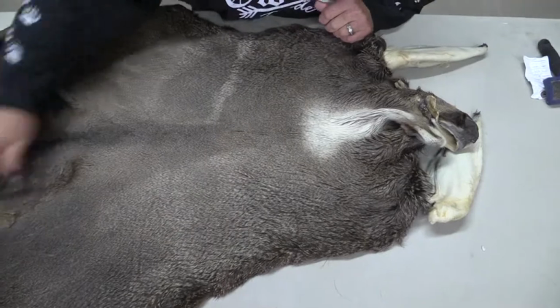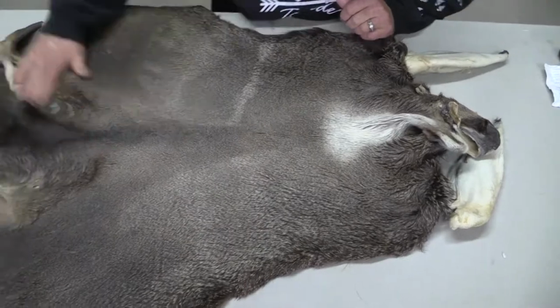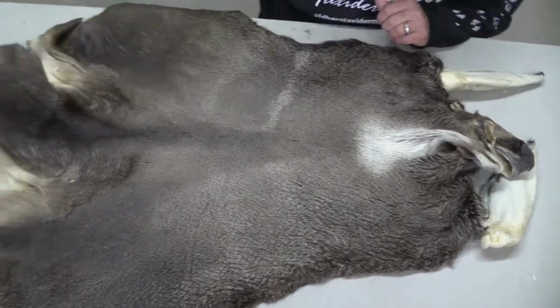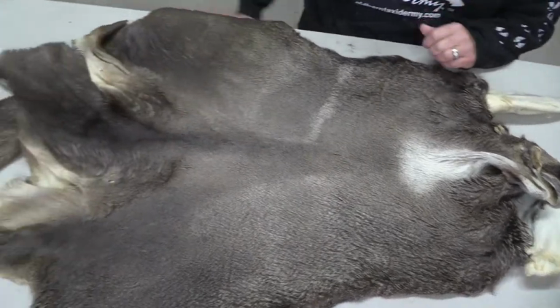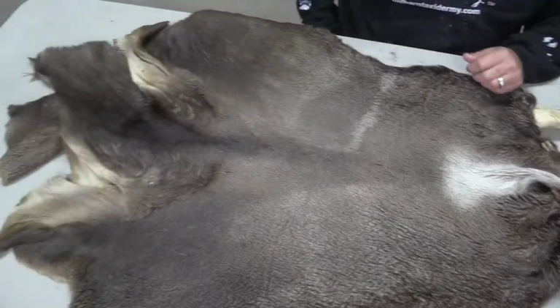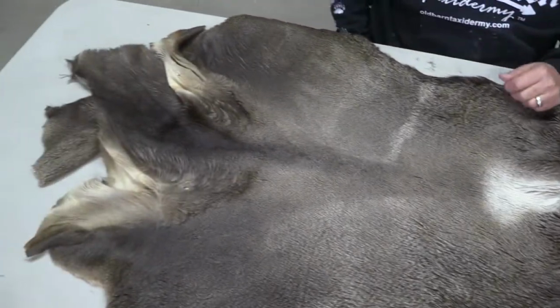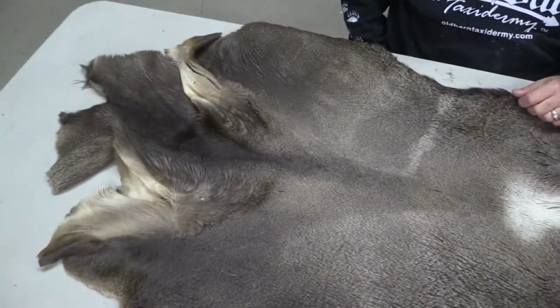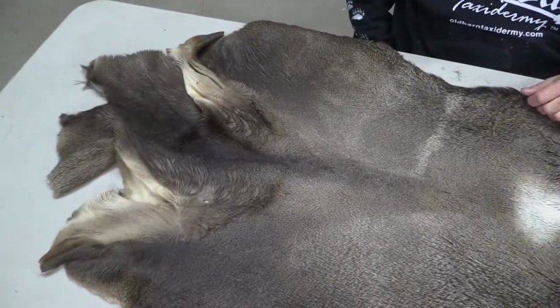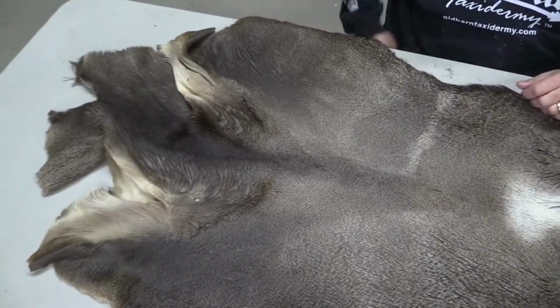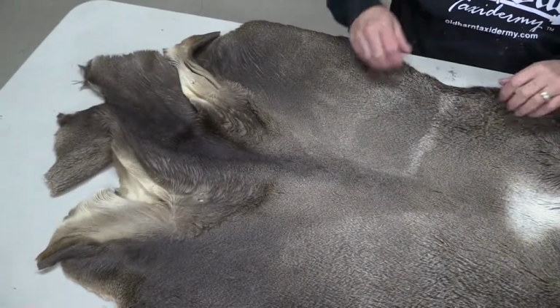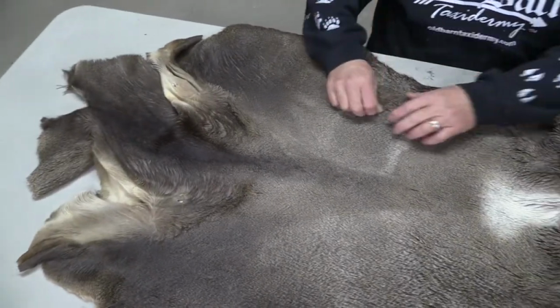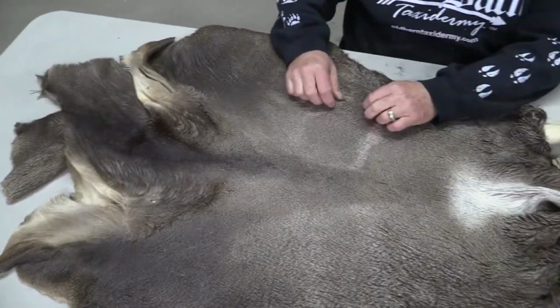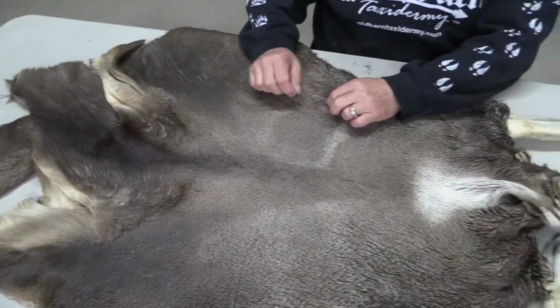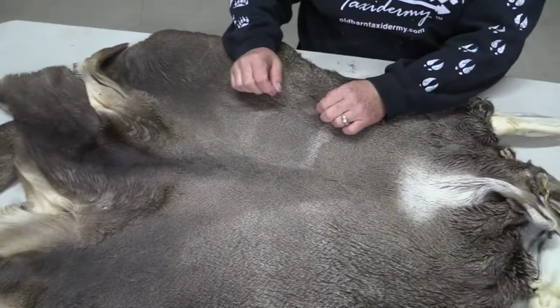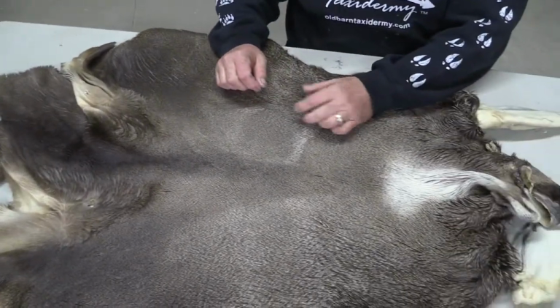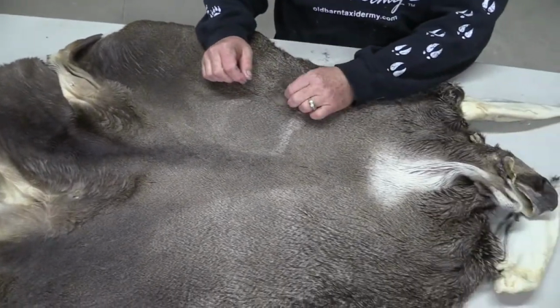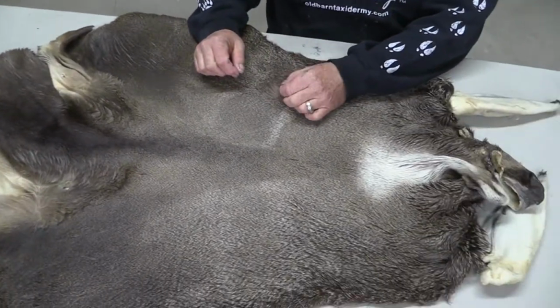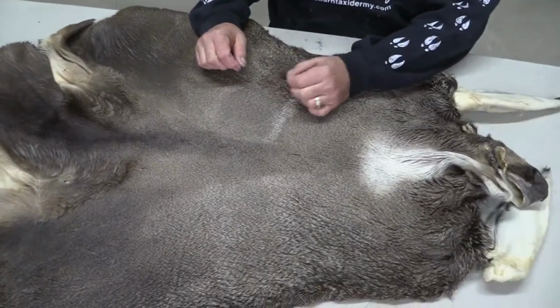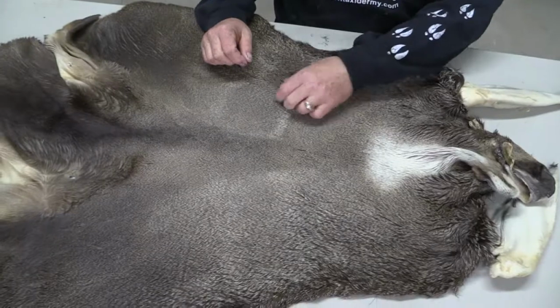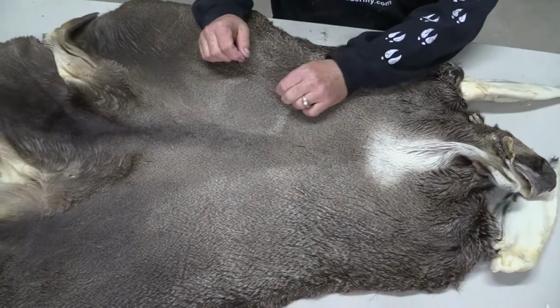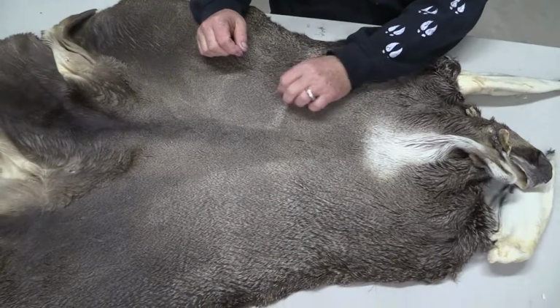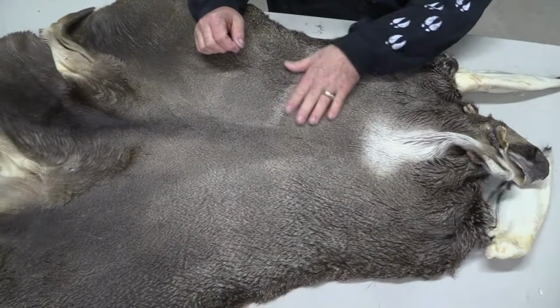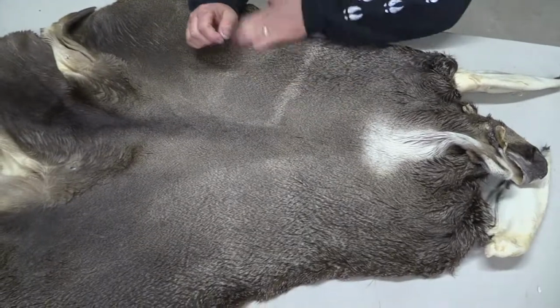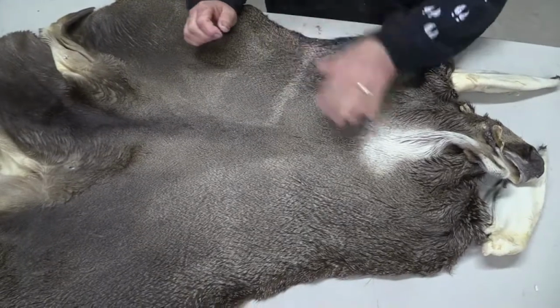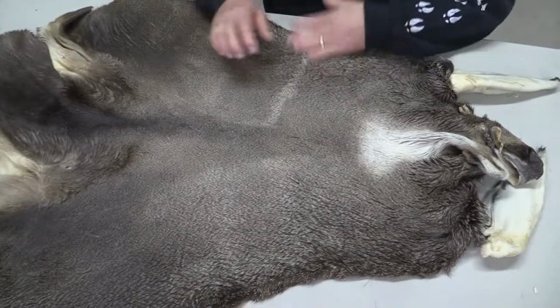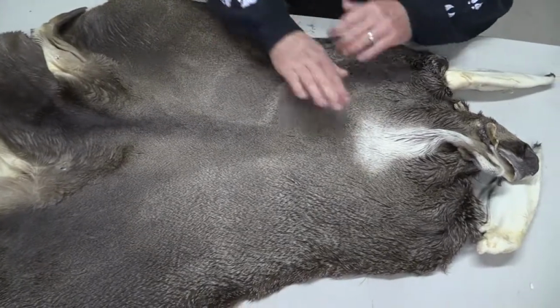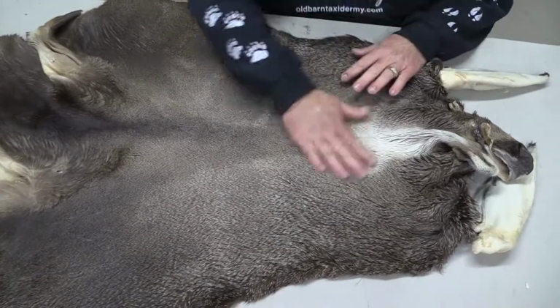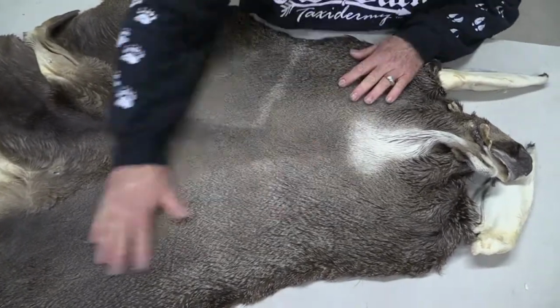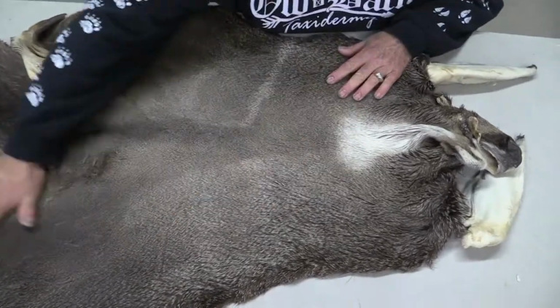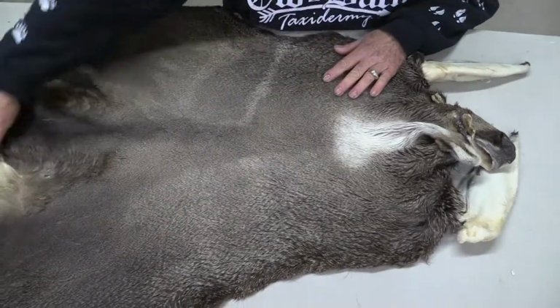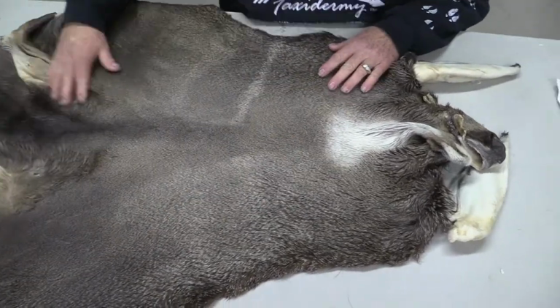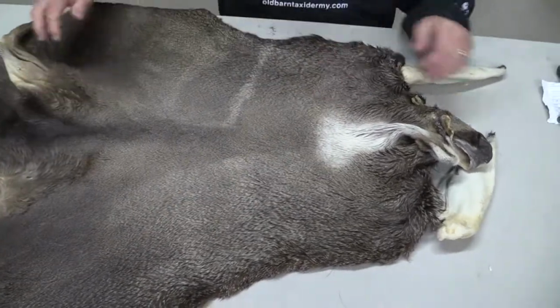Whoever gets this thing is going to really love it. It's got nice hair. It's not great thick hair, but it's later in the fall hair and it's just pristine.